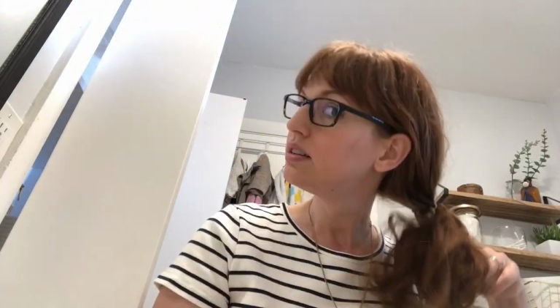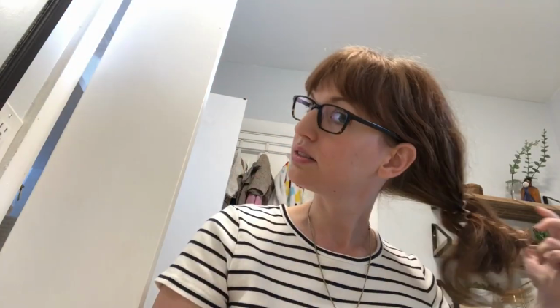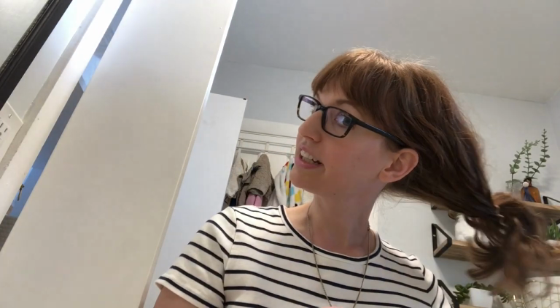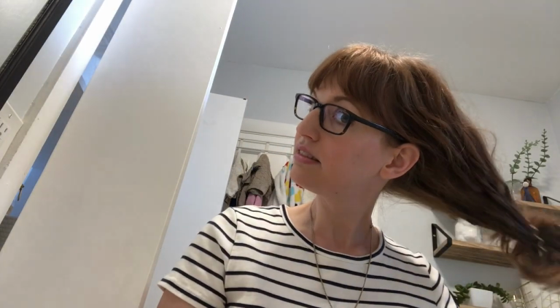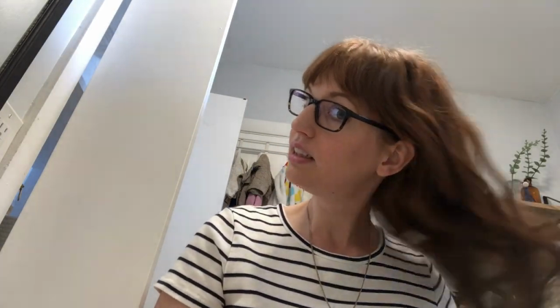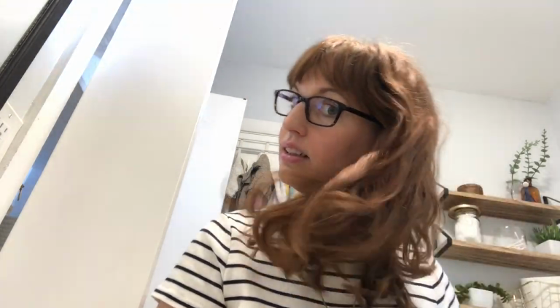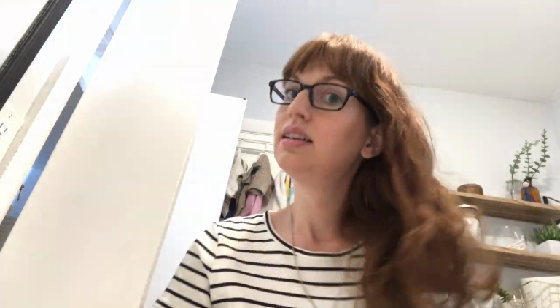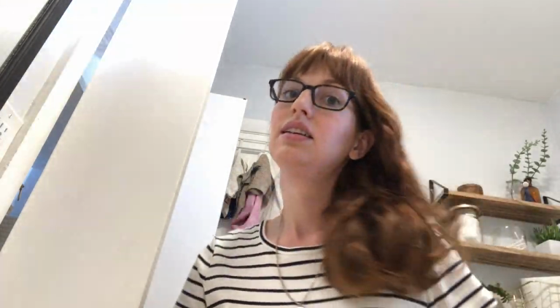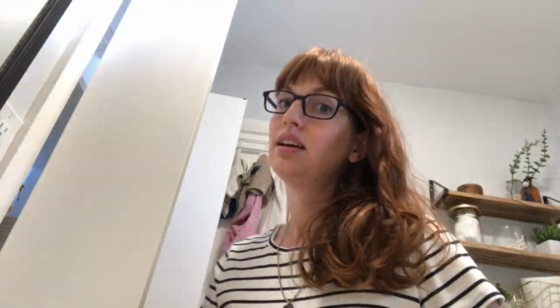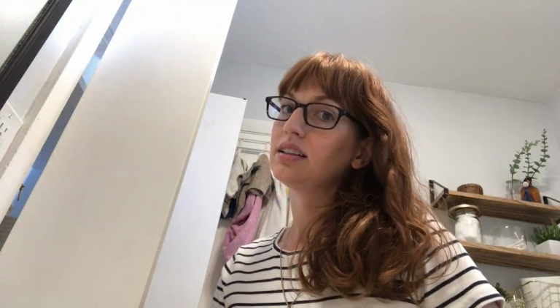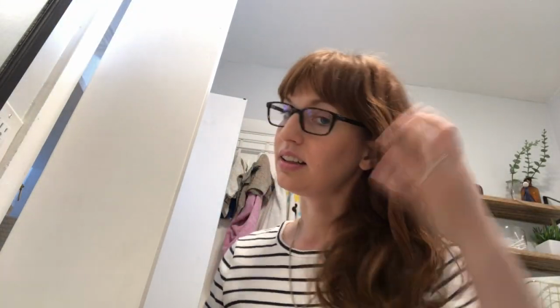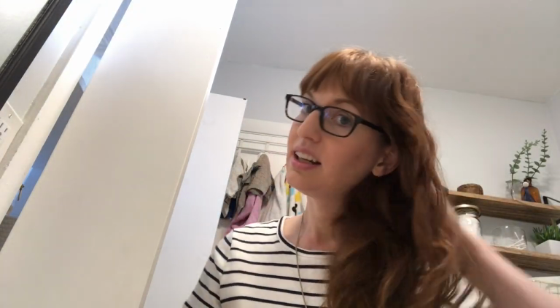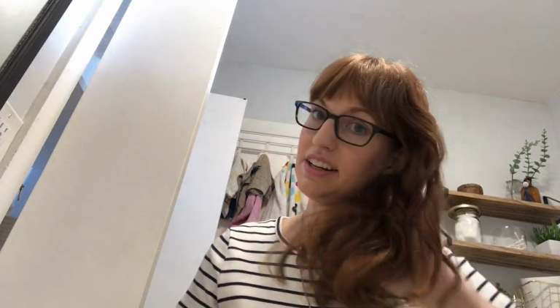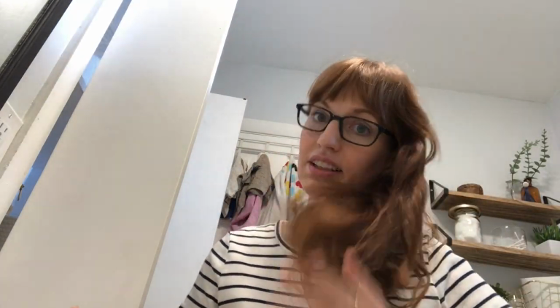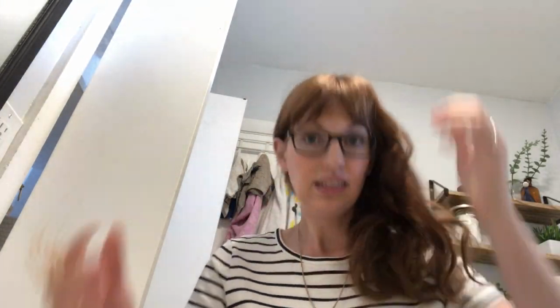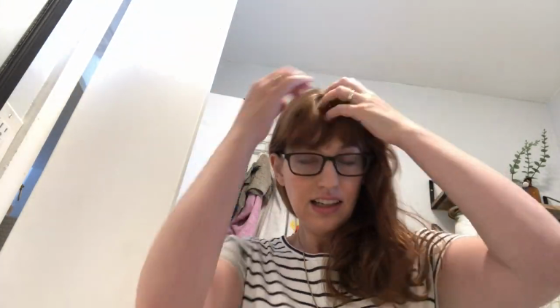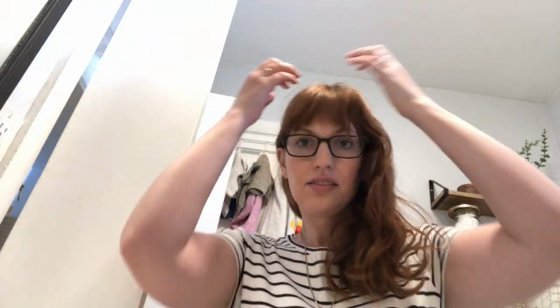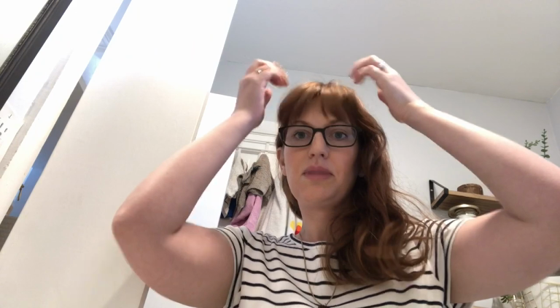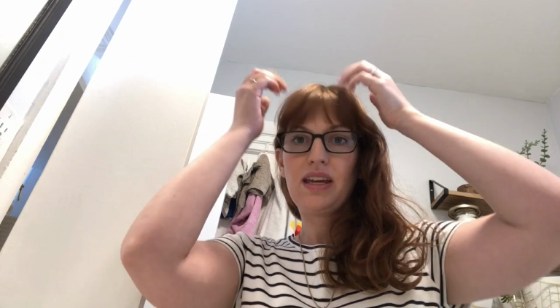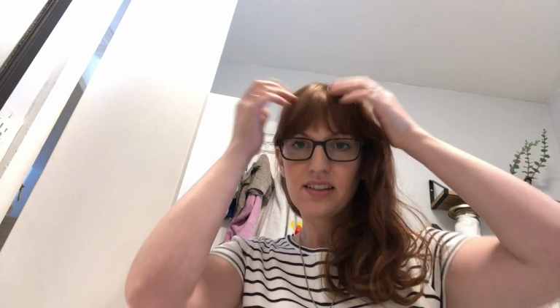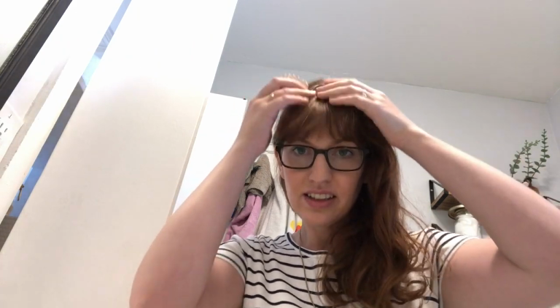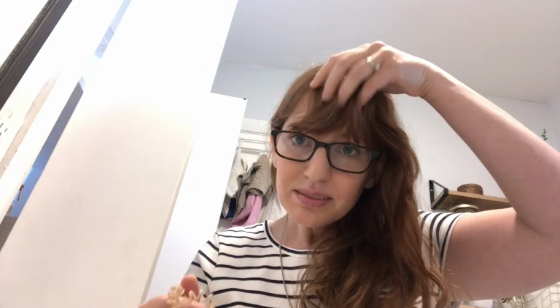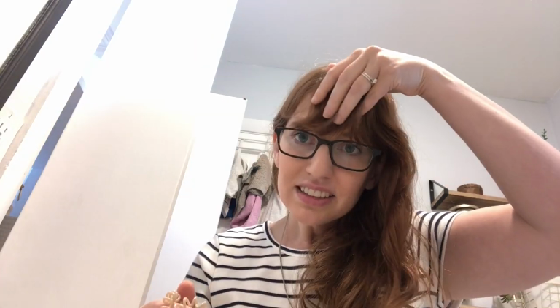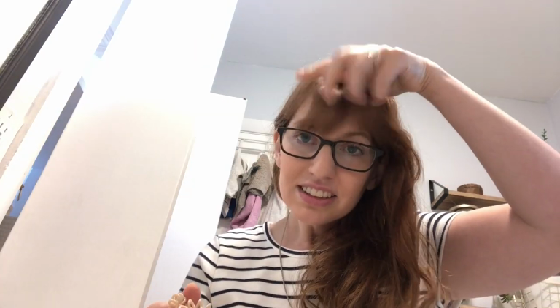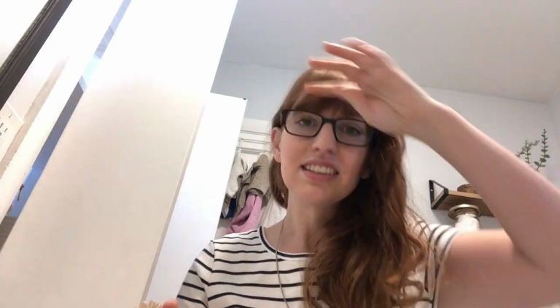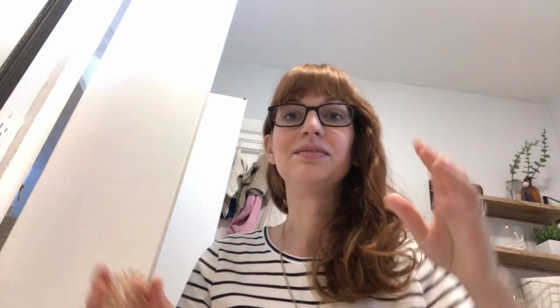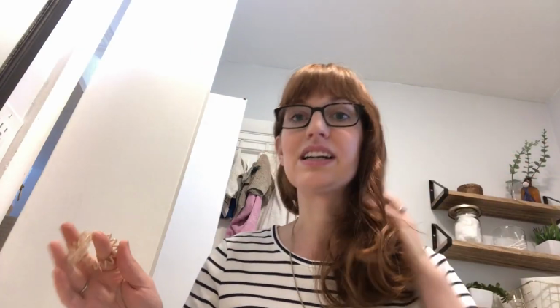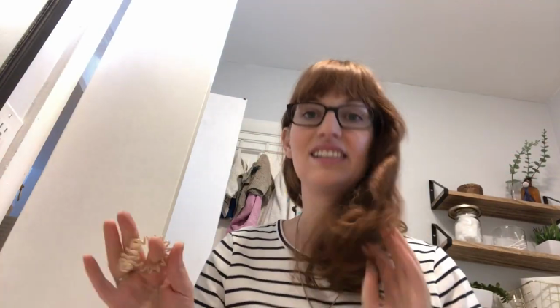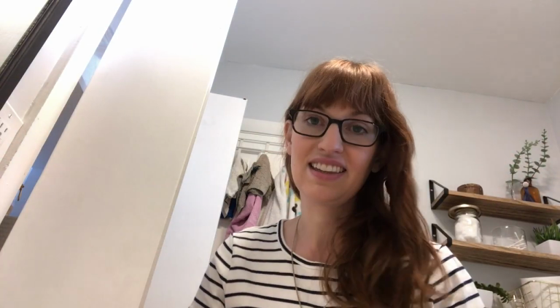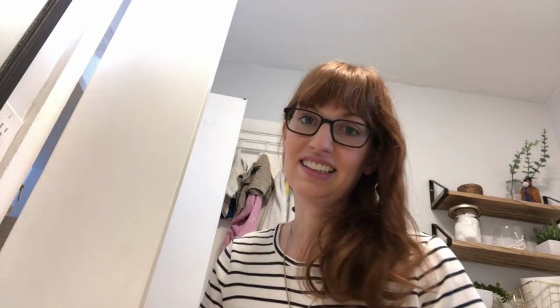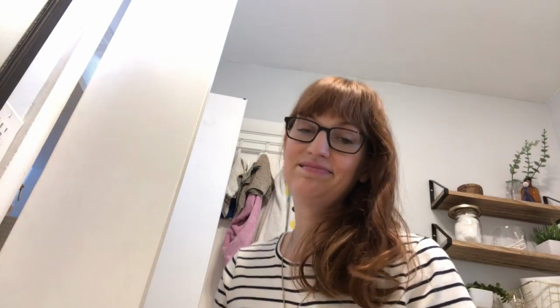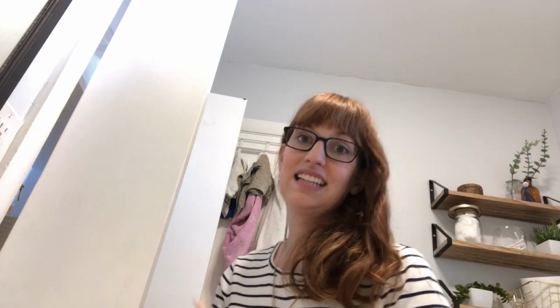So check it out — I got a lot of hair. Look at how long my bangs are. Oh my gosh. So I'm very excited to get that cut today.